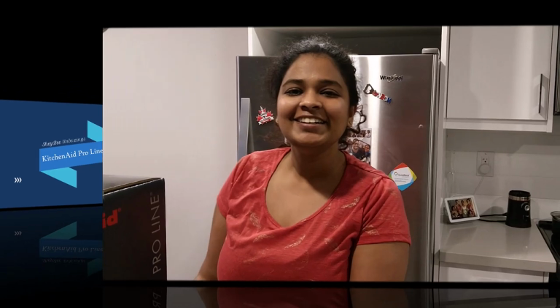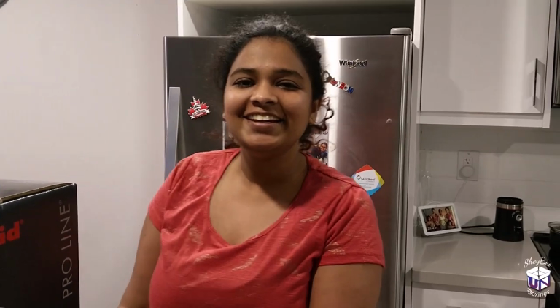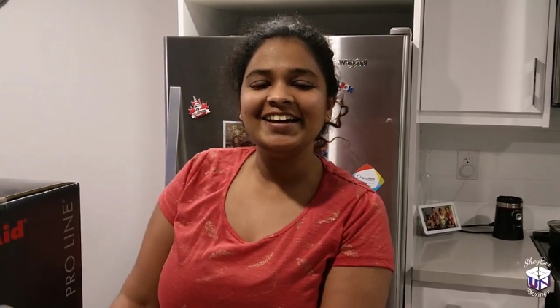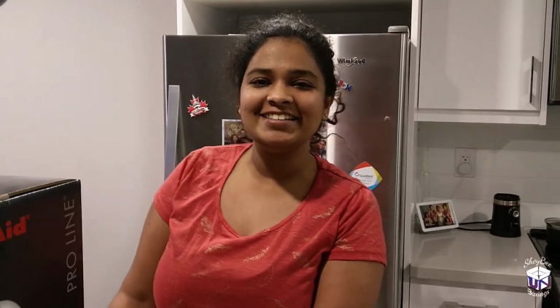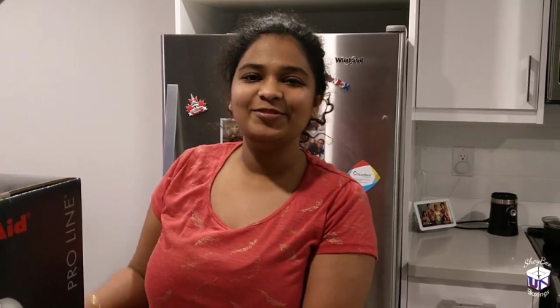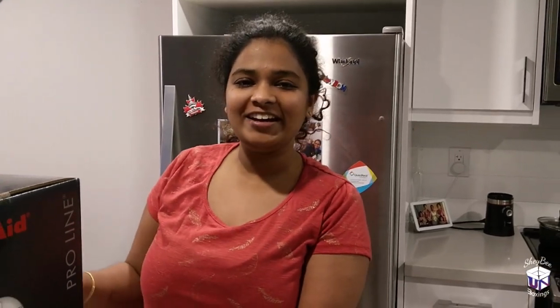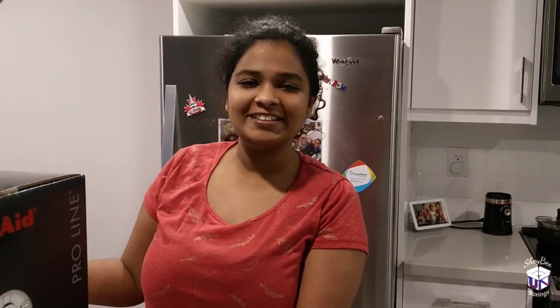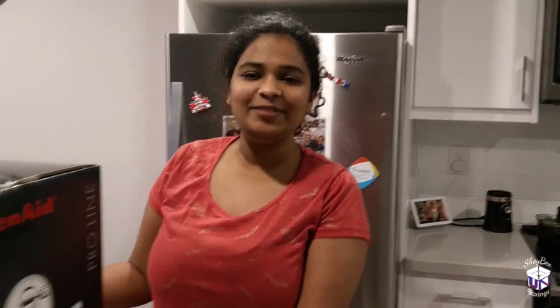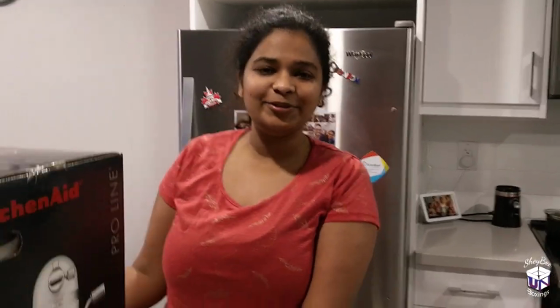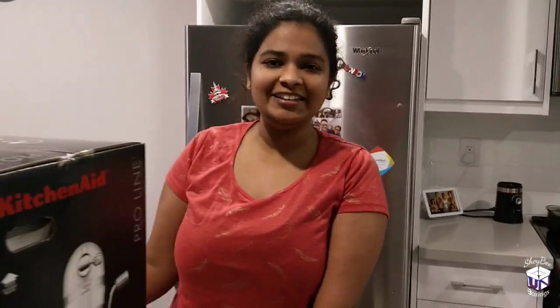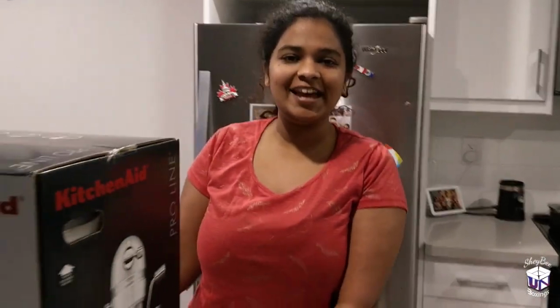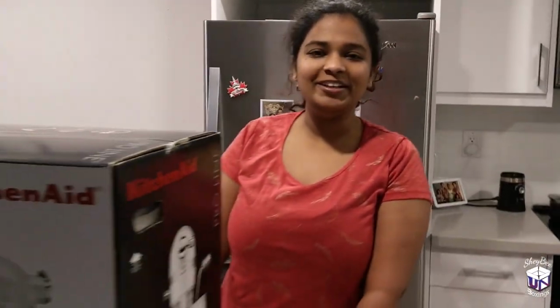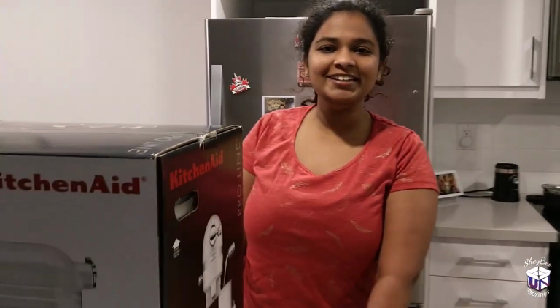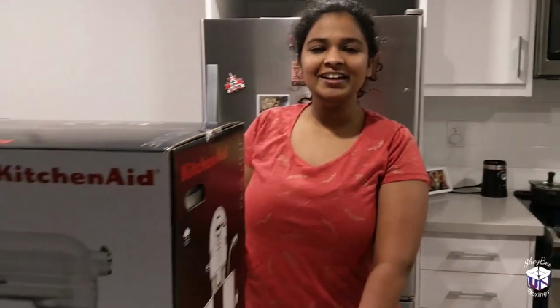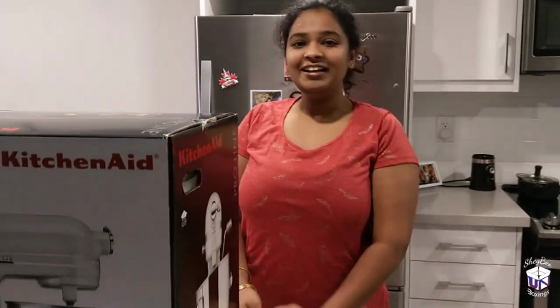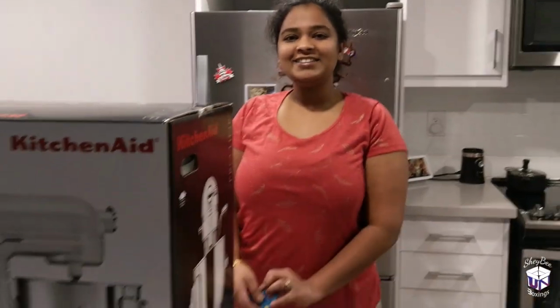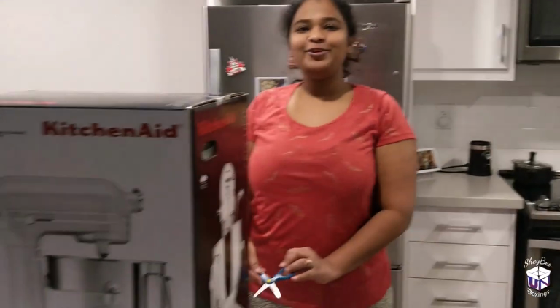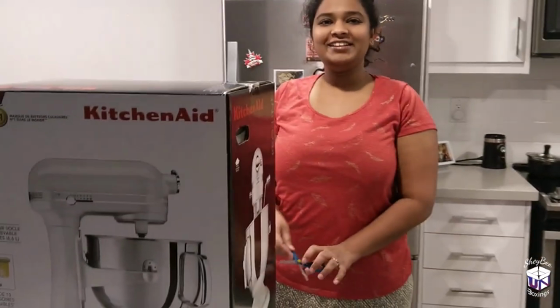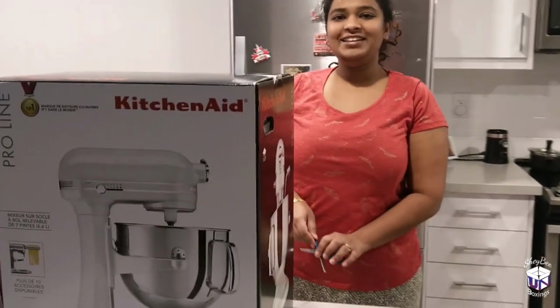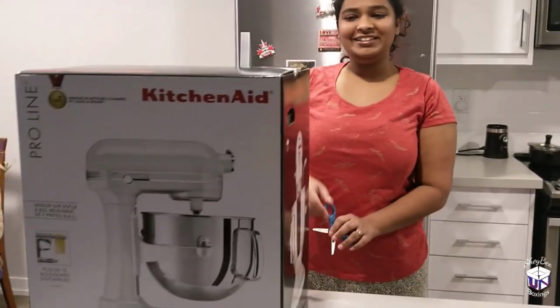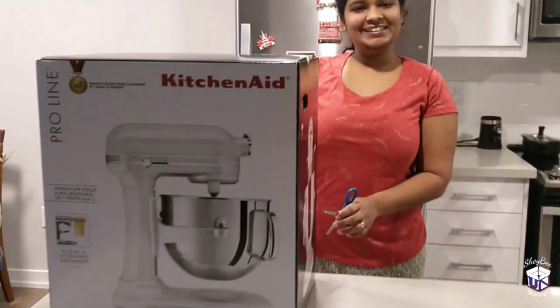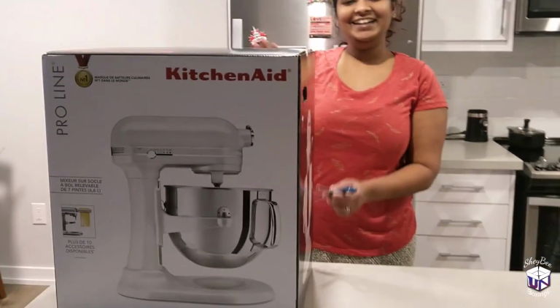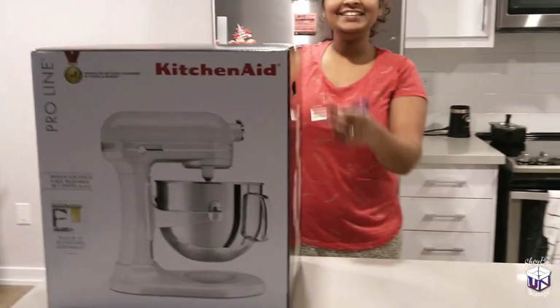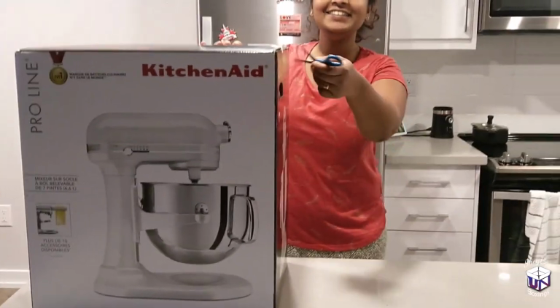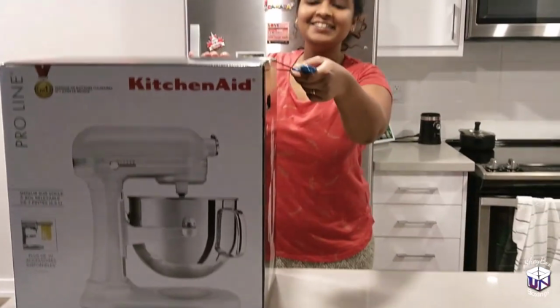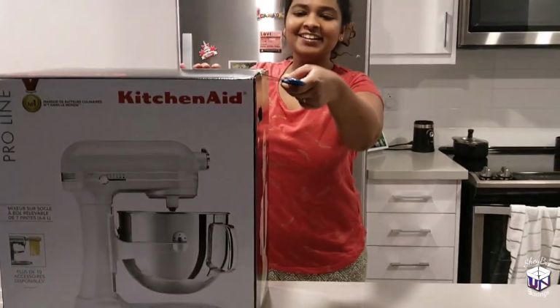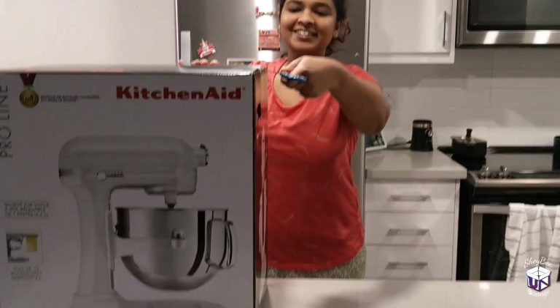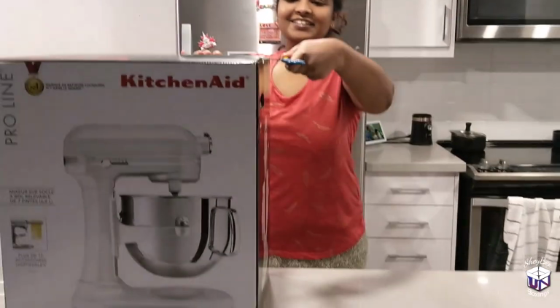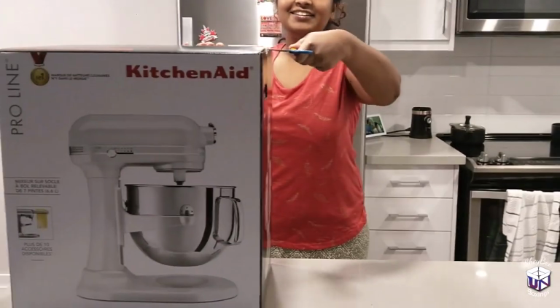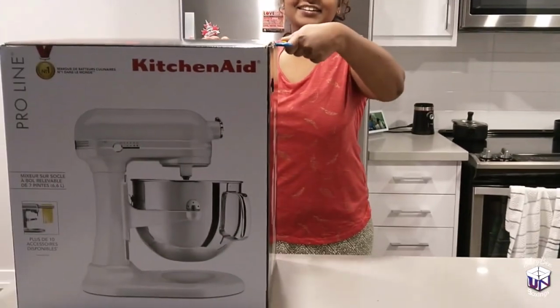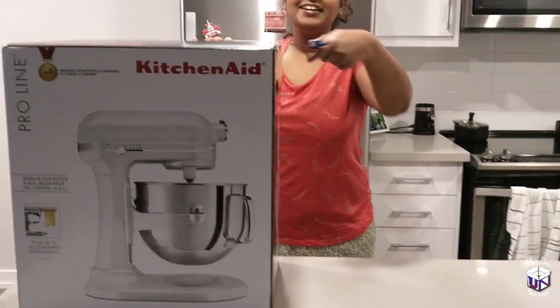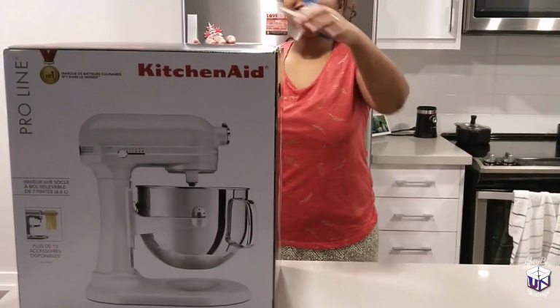Today I received my KitchenAid Pro-Line Stand Mixer — let's unbox and see what's inside.